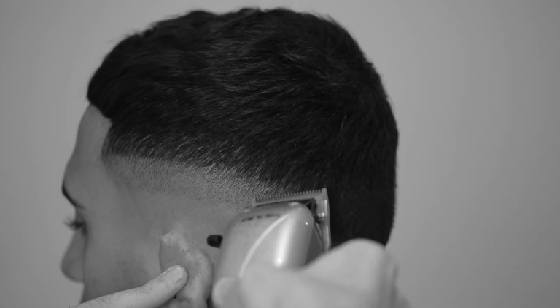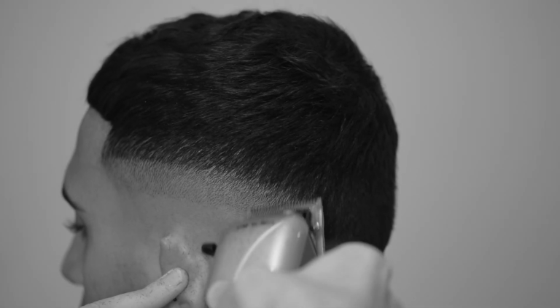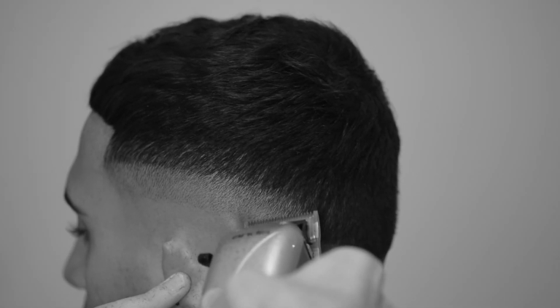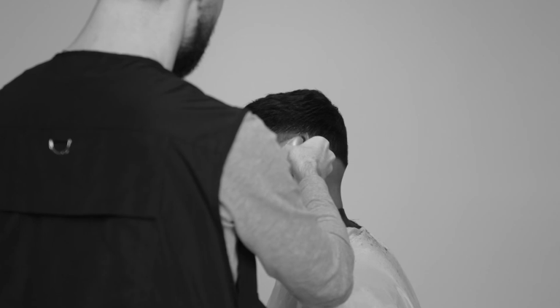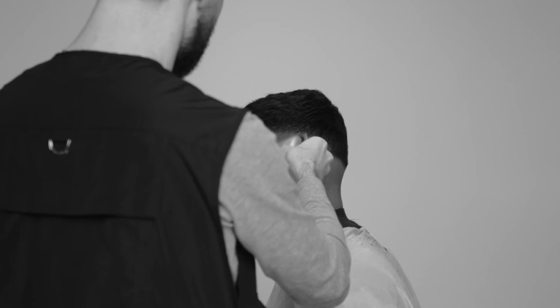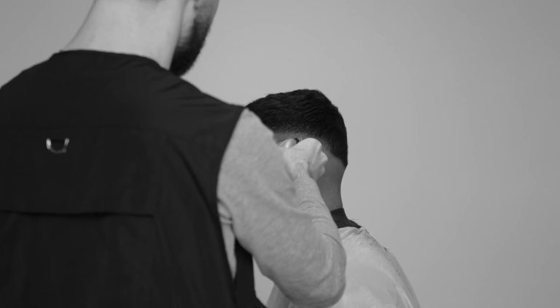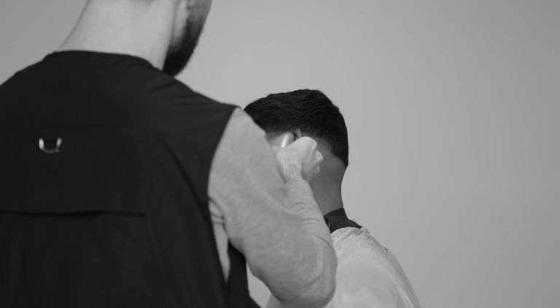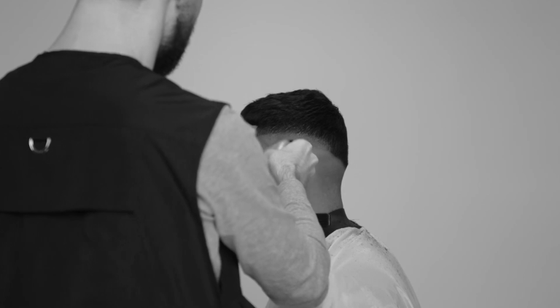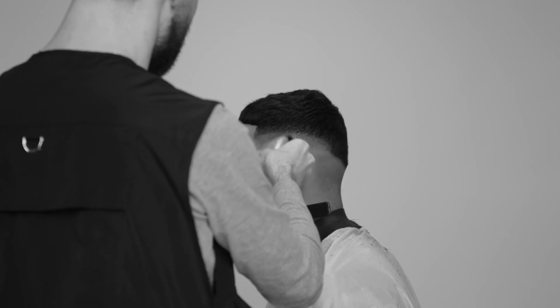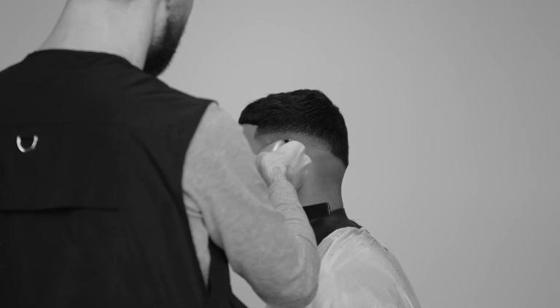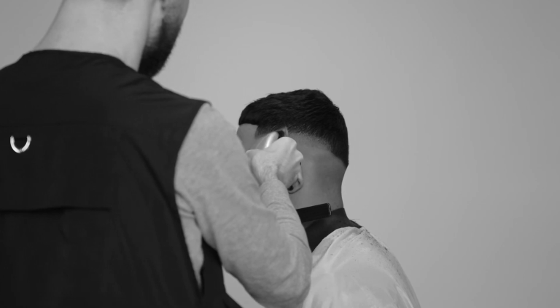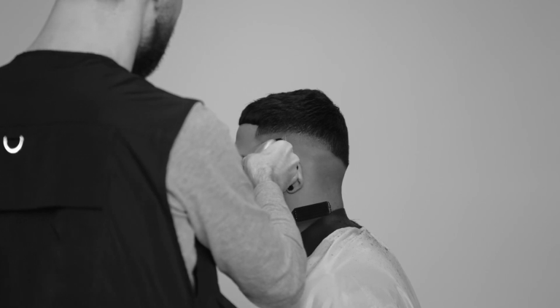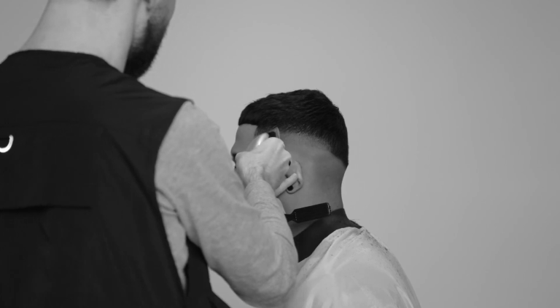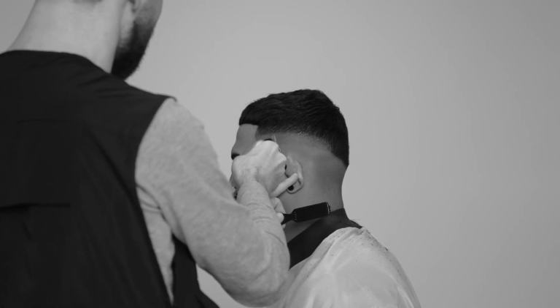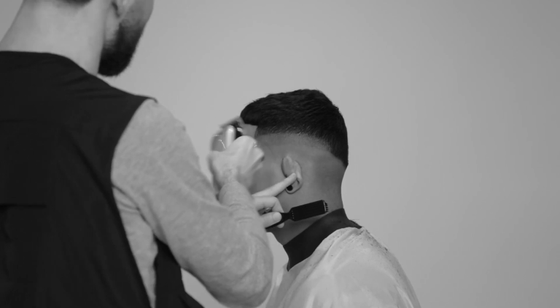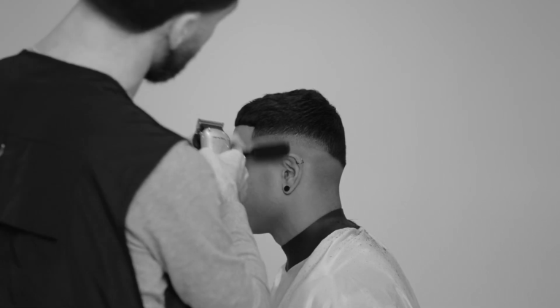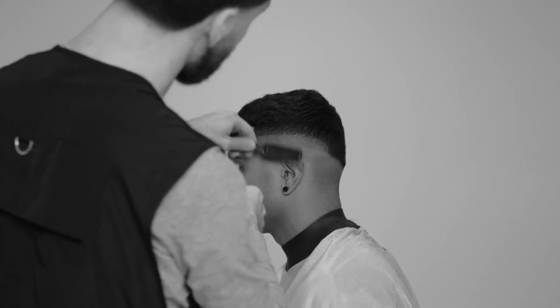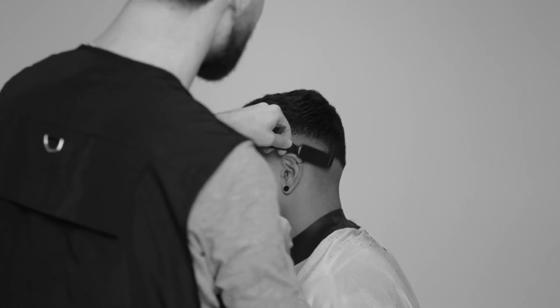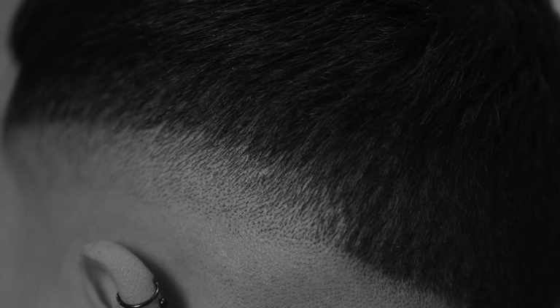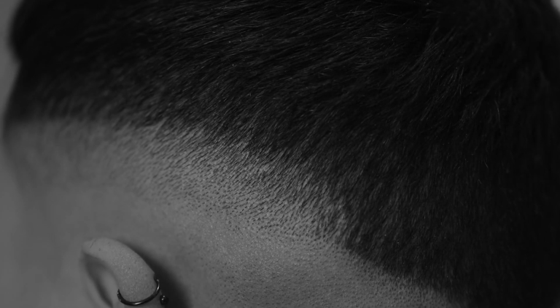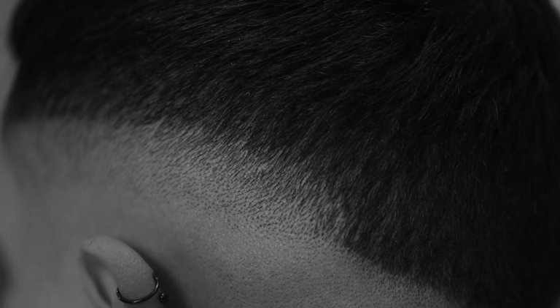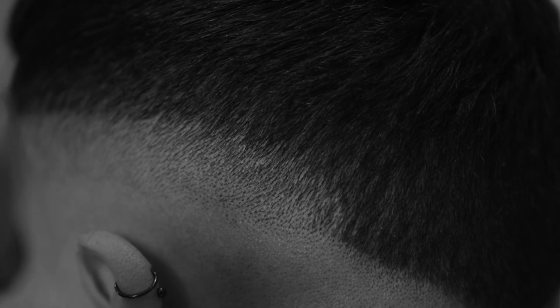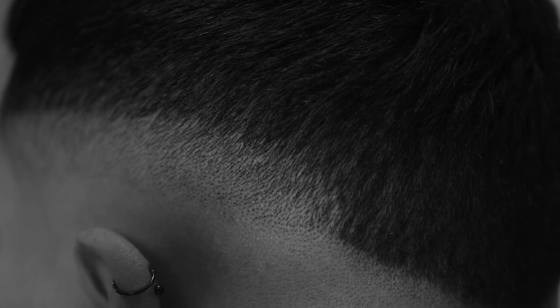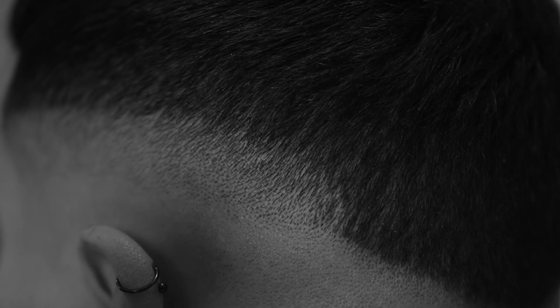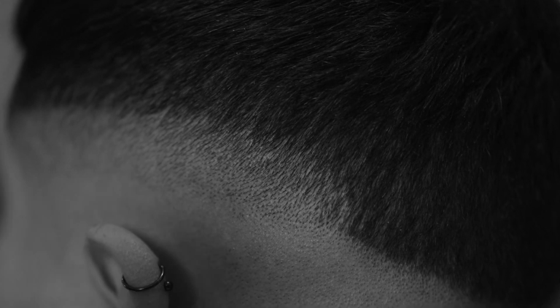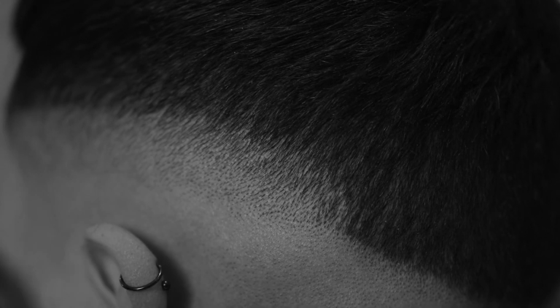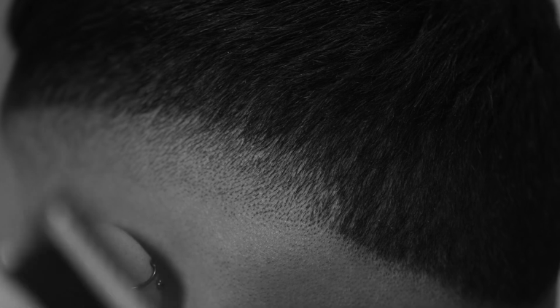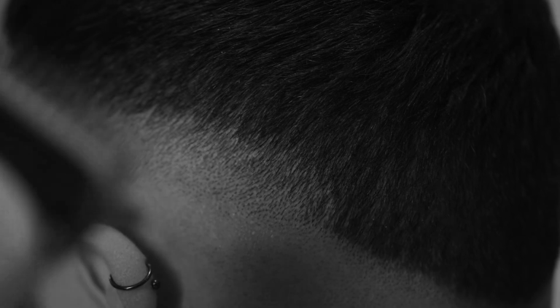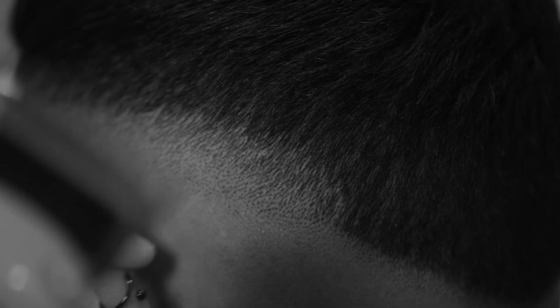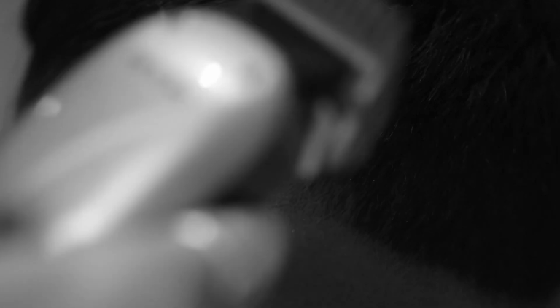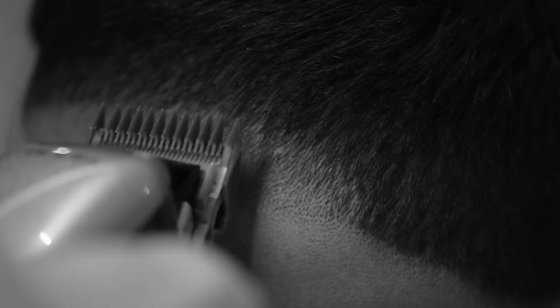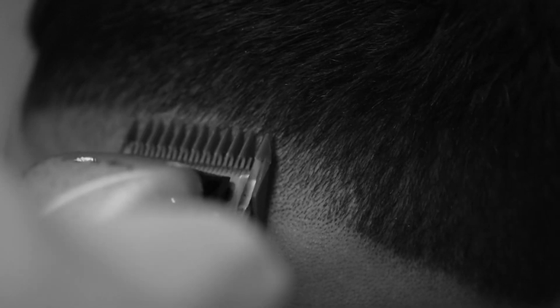I'll then slowly close the lever on my clipper, working down to the initial zero guideline. When I'm happy with this line being blended out, I'll then put on my number 1 guard.